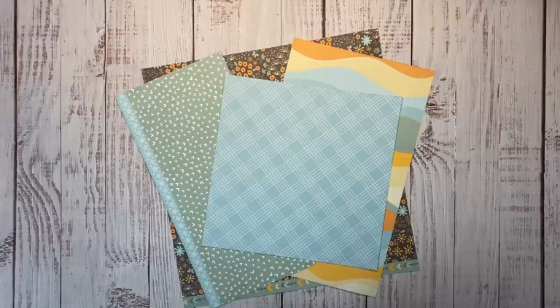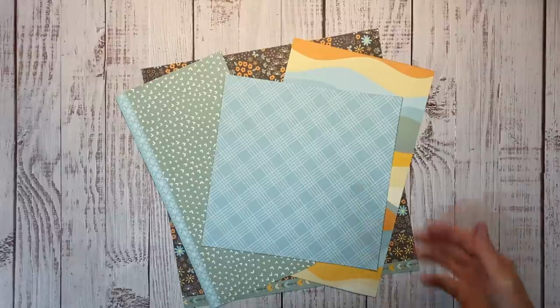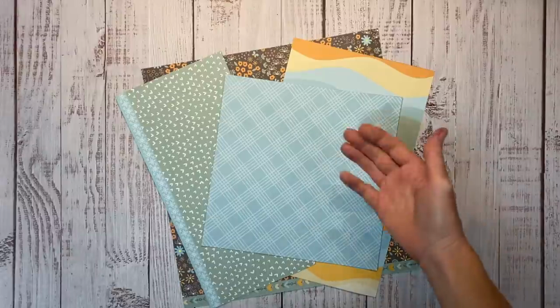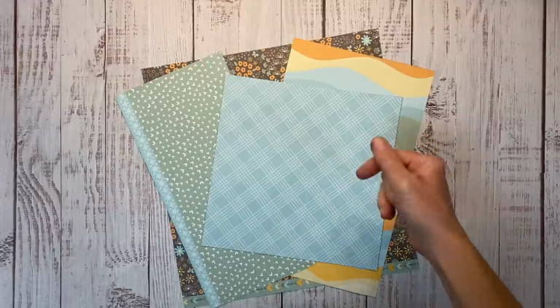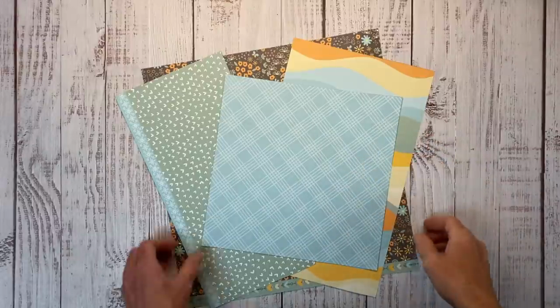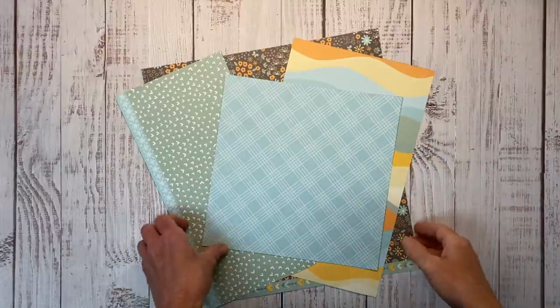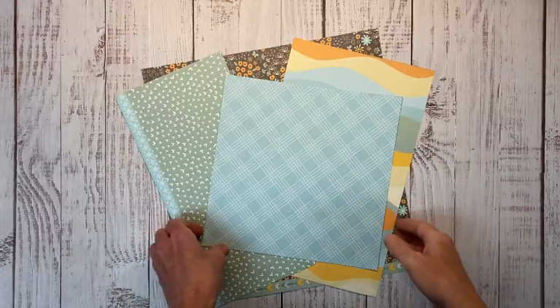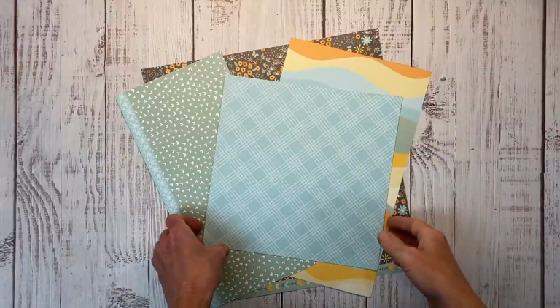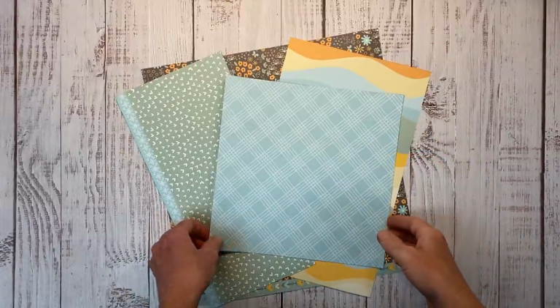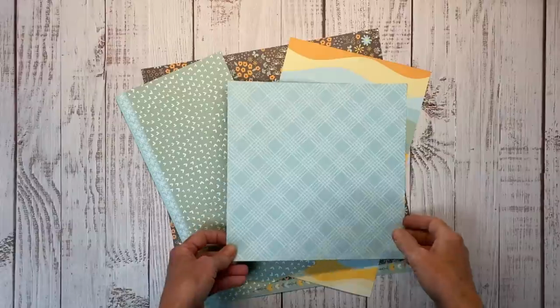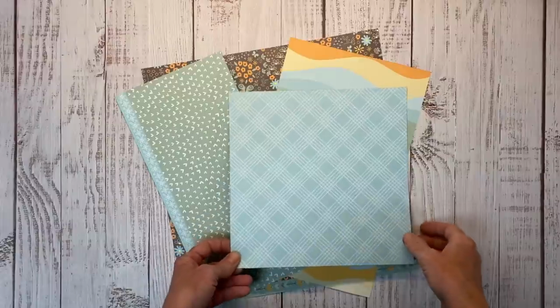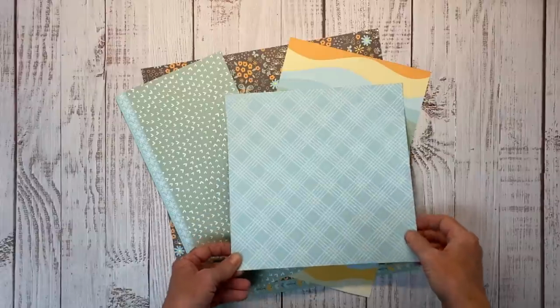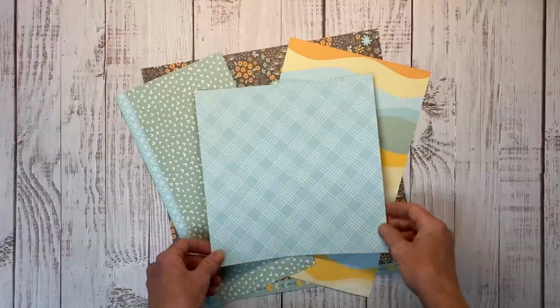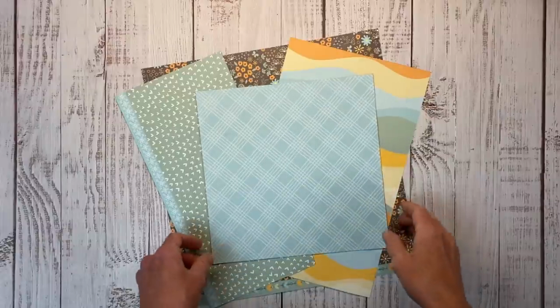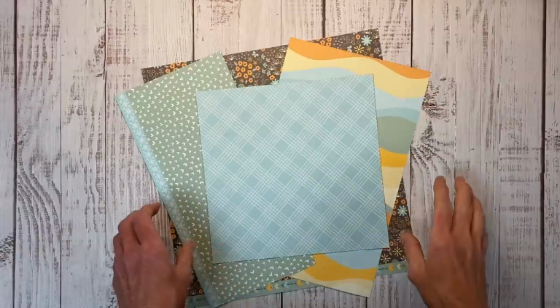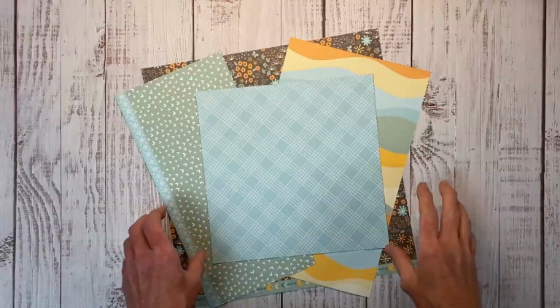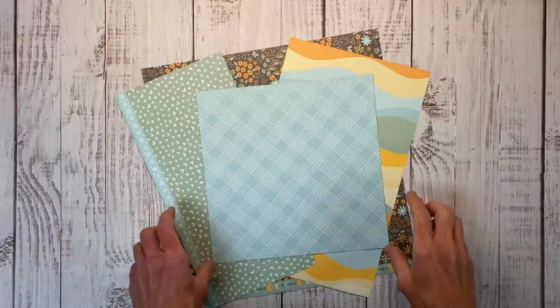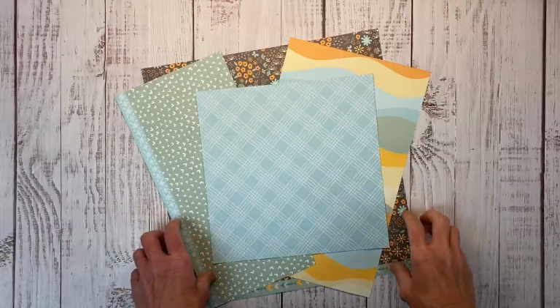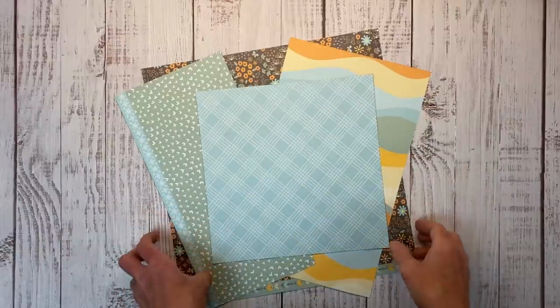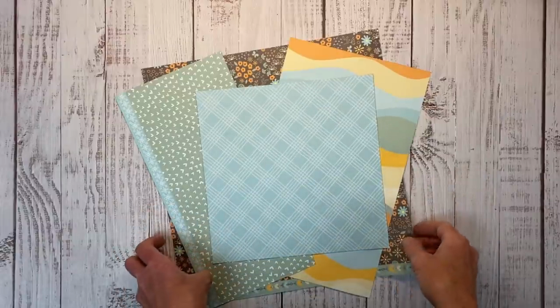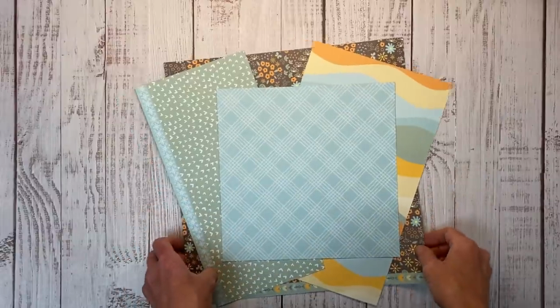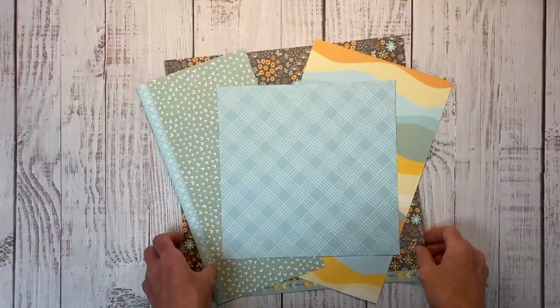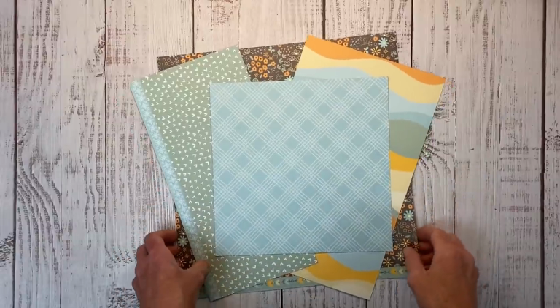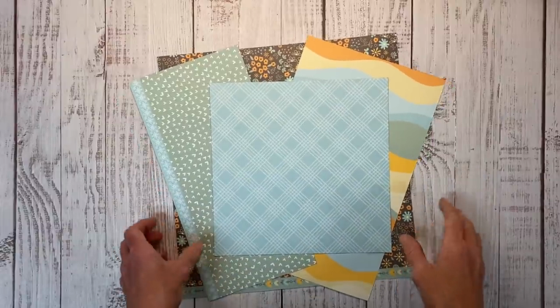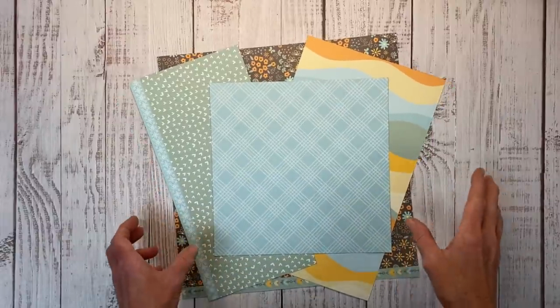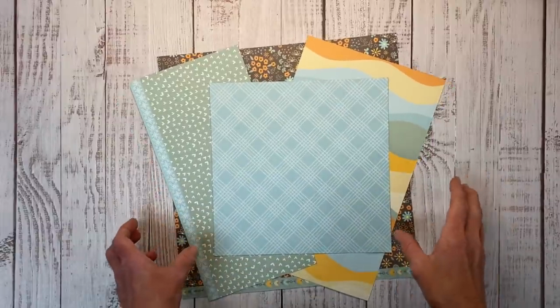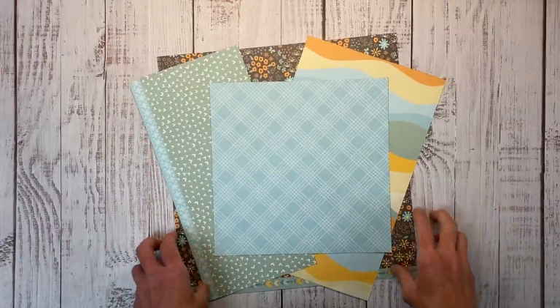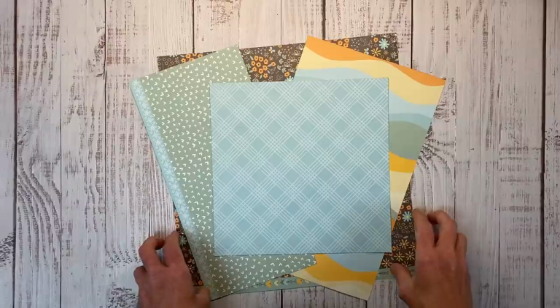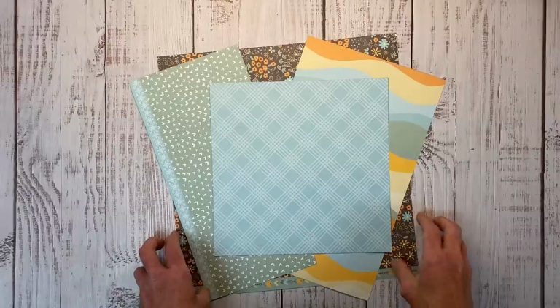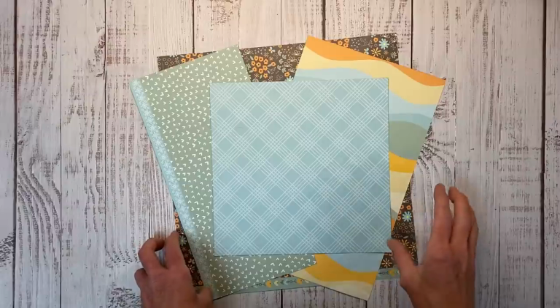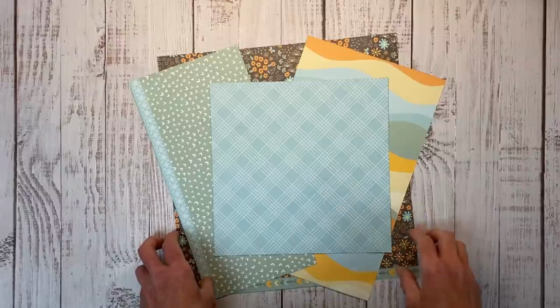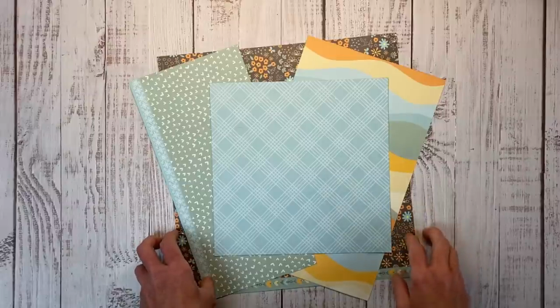Hello everyone. Welcome back to my channel, Crafty Concepts with Erin. I'm Erin and we're going to create a single page scrapbook layout today focusing on the corner embellishment cluster.